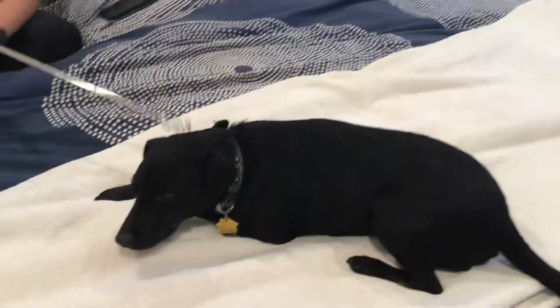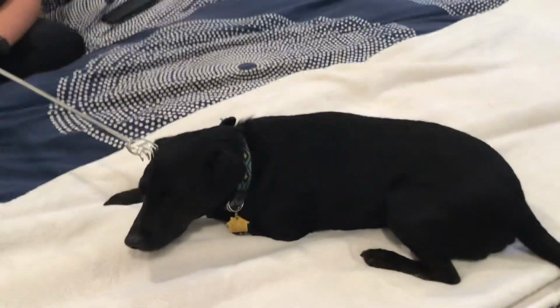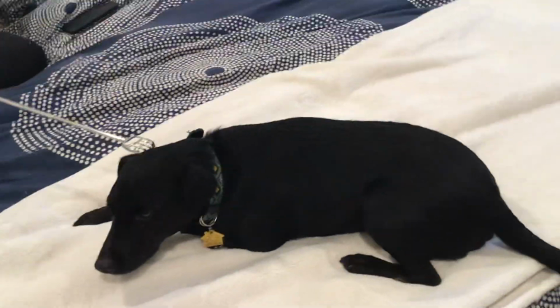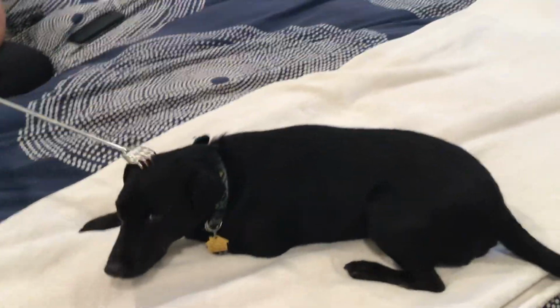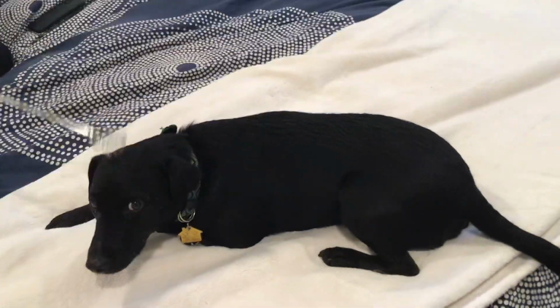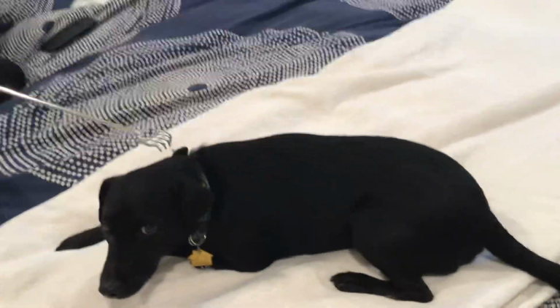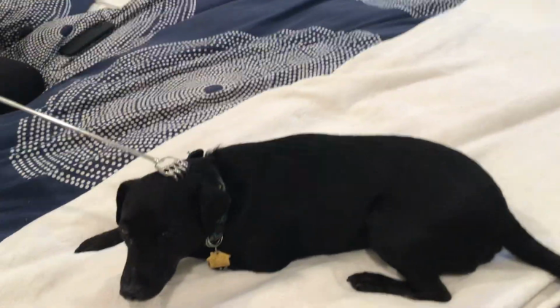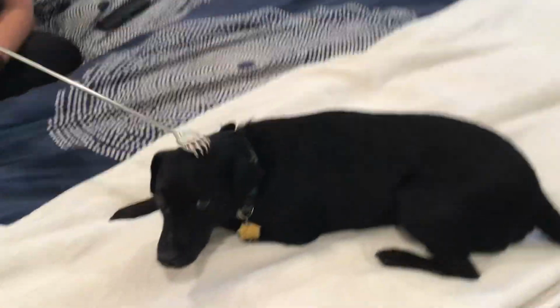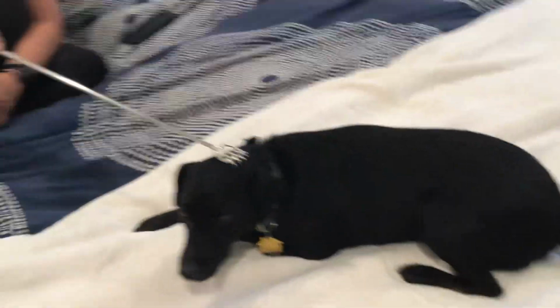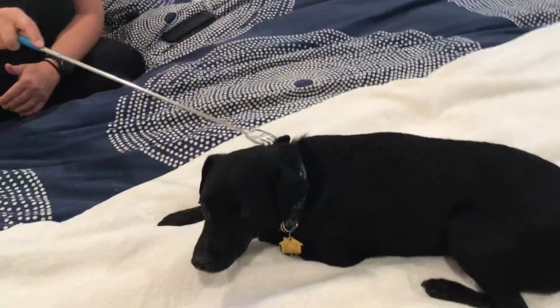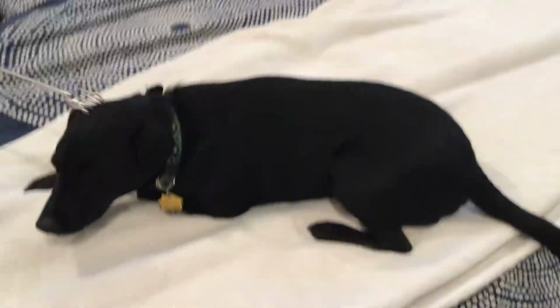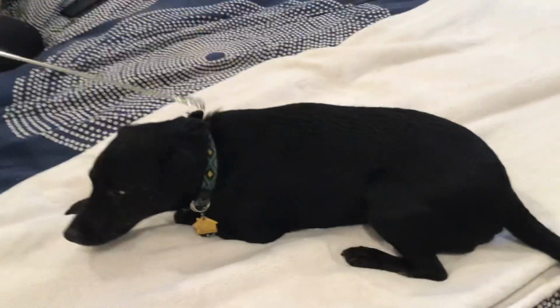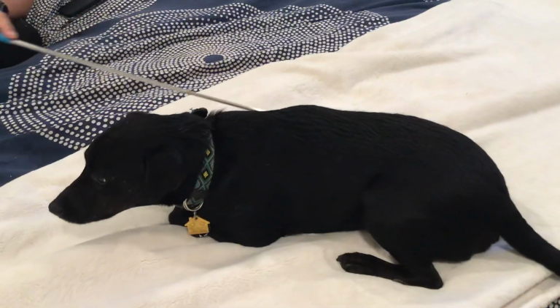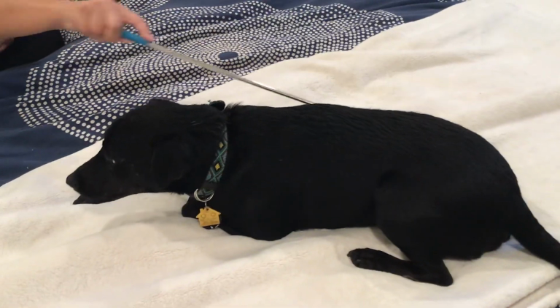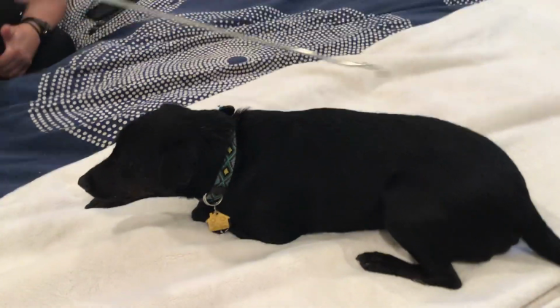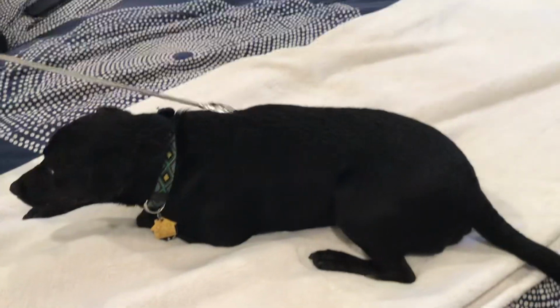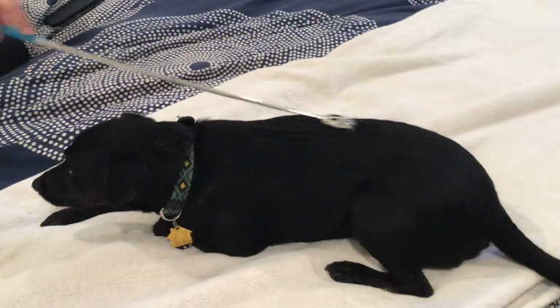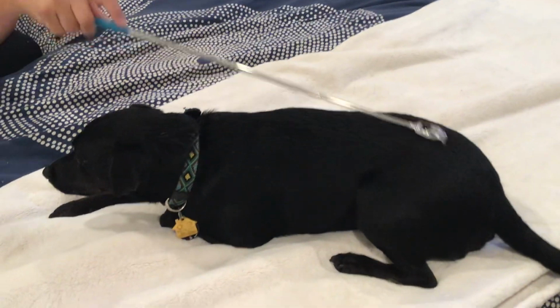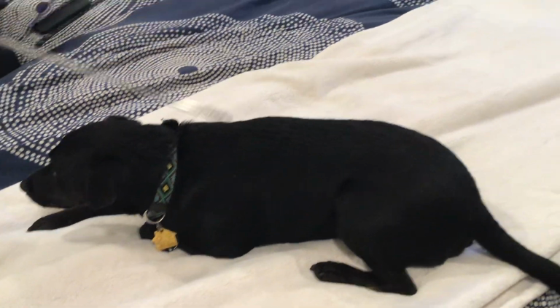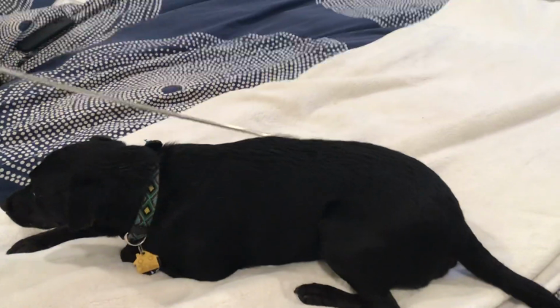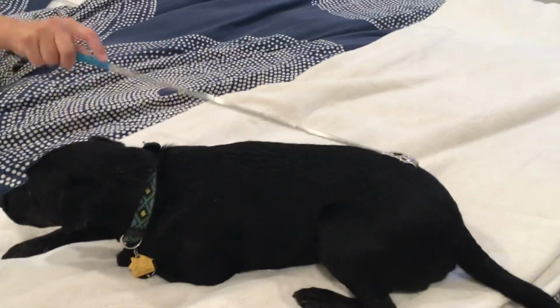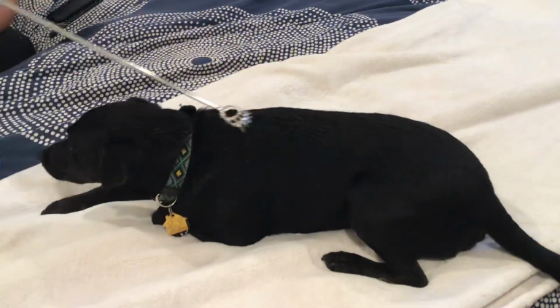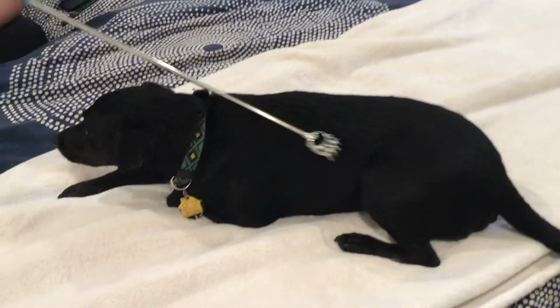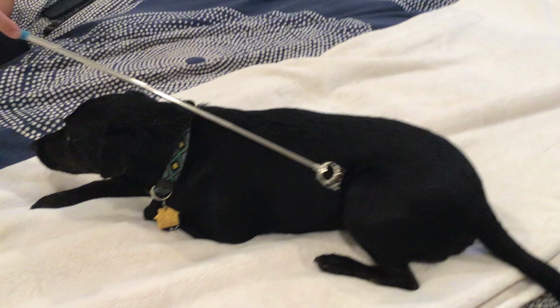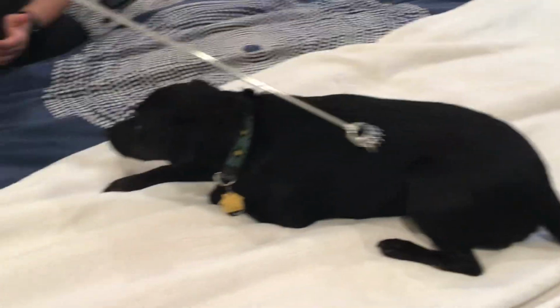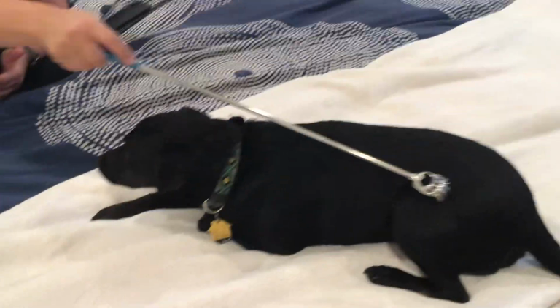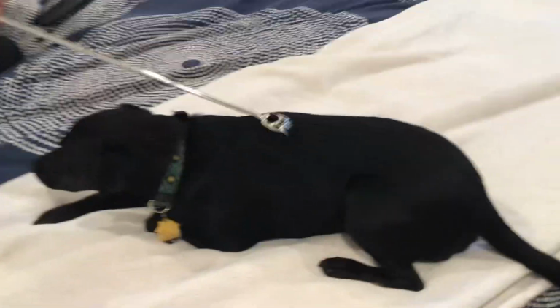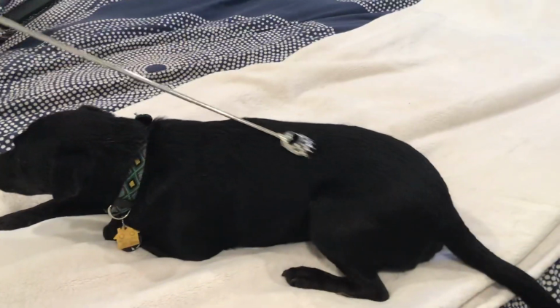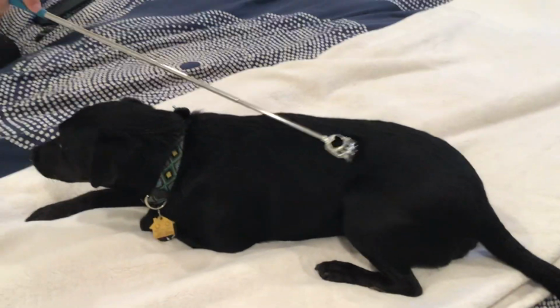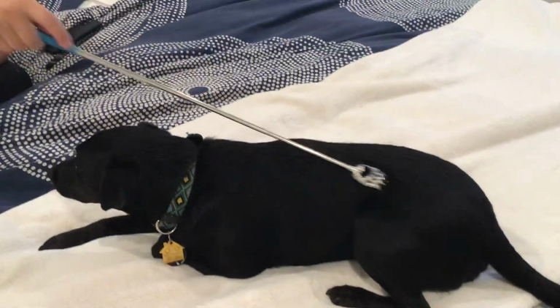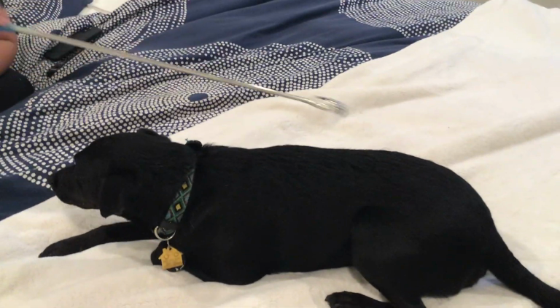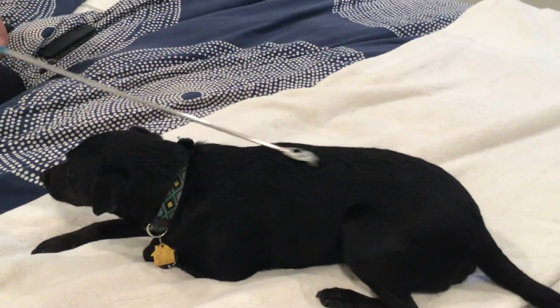If you ever have a dog and they have an itch they can't reach, just grab a back scratcher. It actually really helps. That's how we got rid of Chi Chi's scab, and honestly it really helped. This is a recommendation for all you dog lovers out there who need to get that scab off their dog's back.